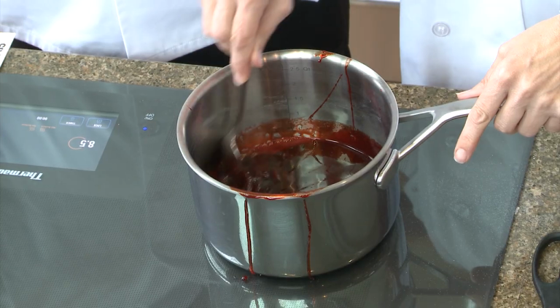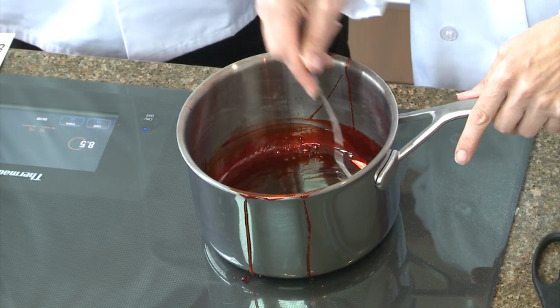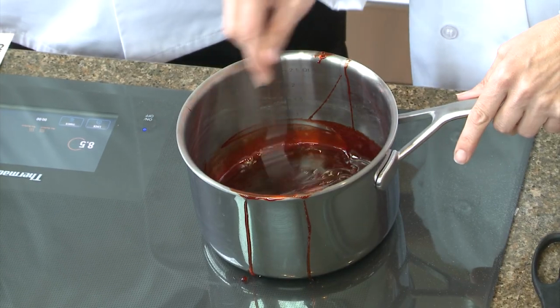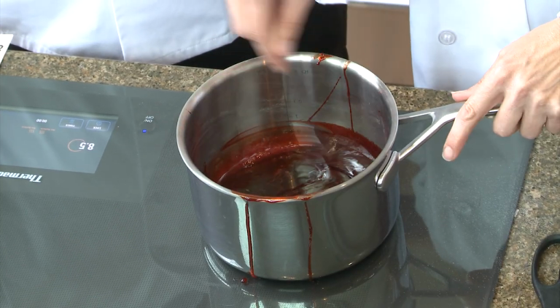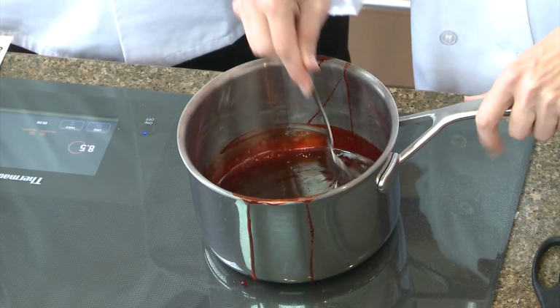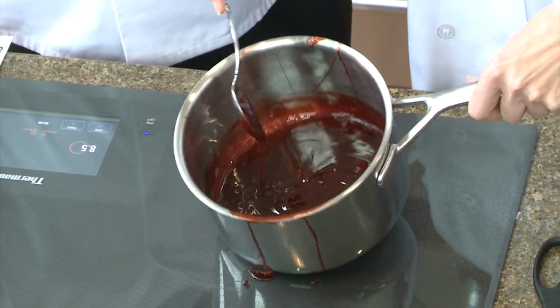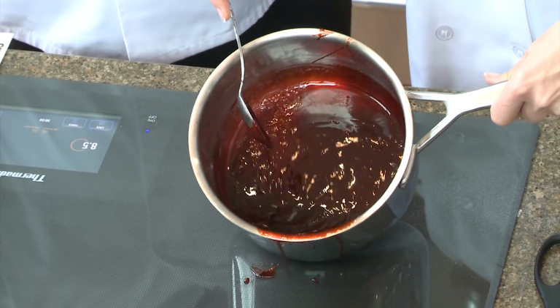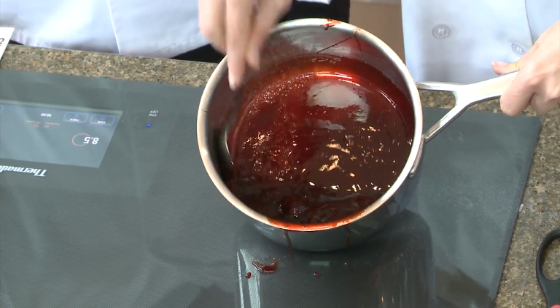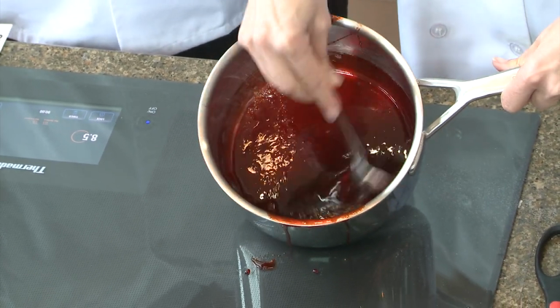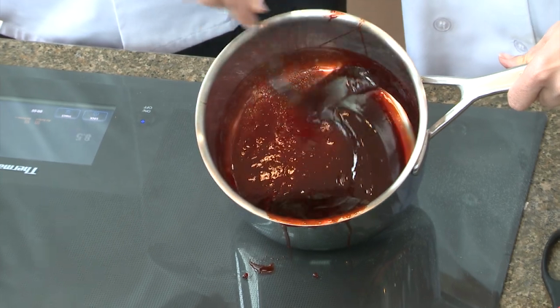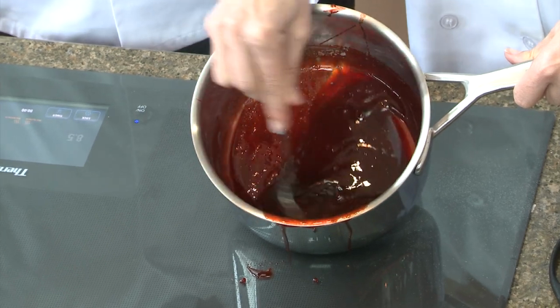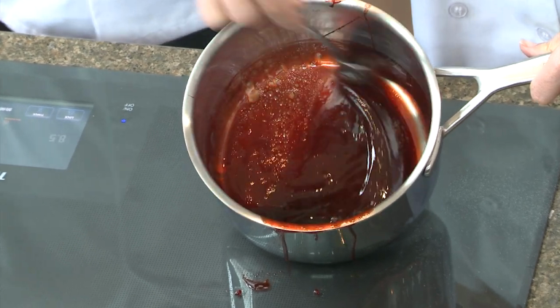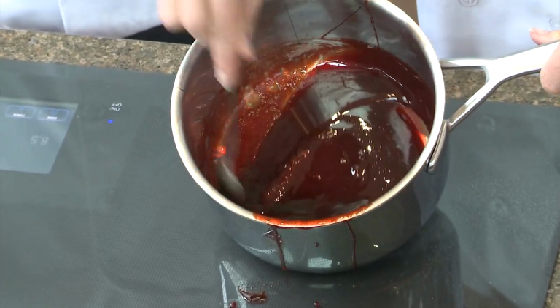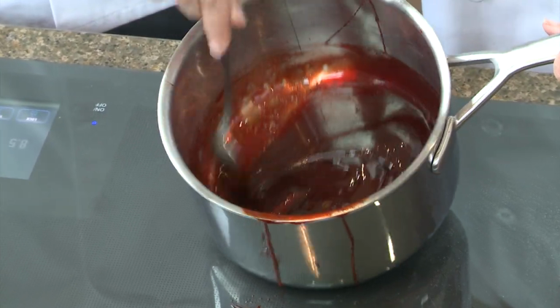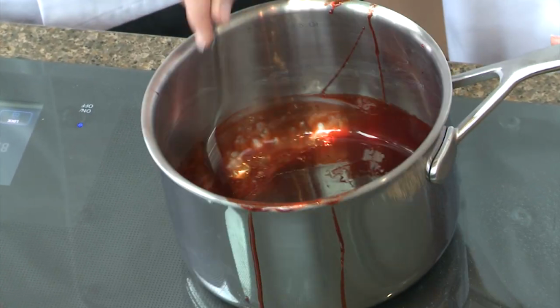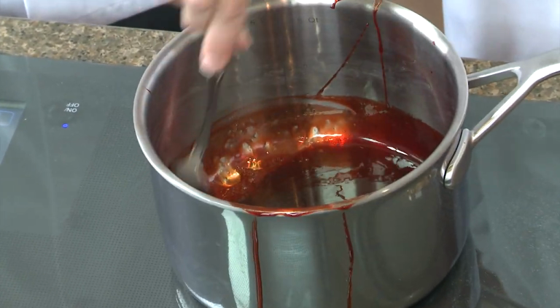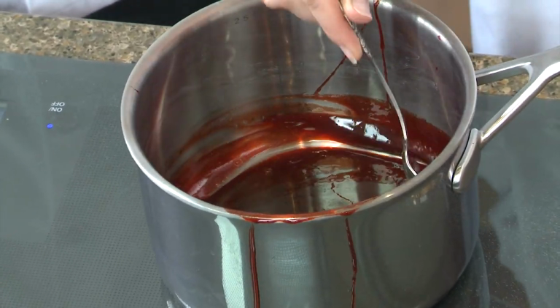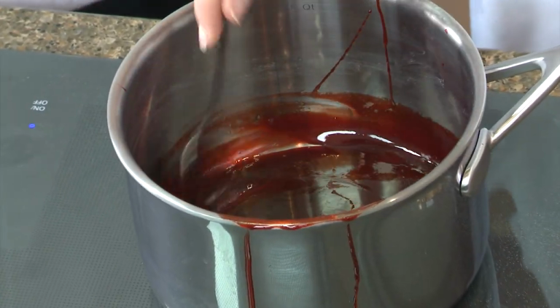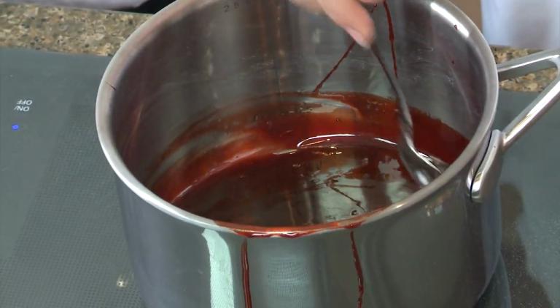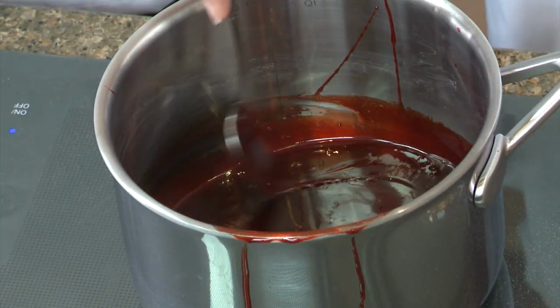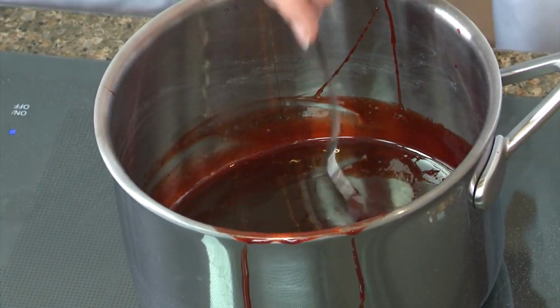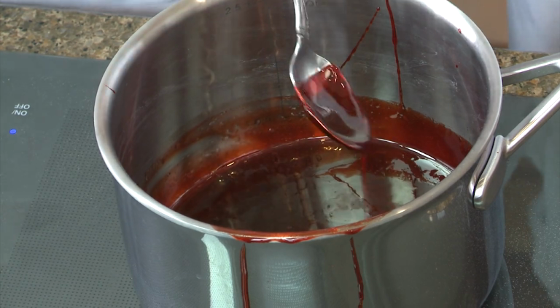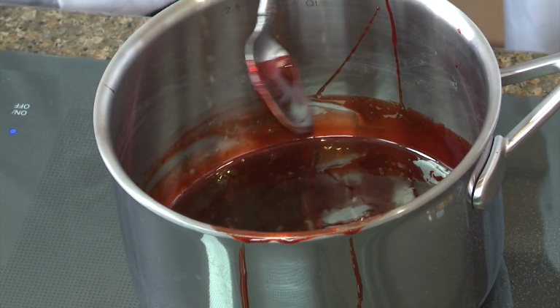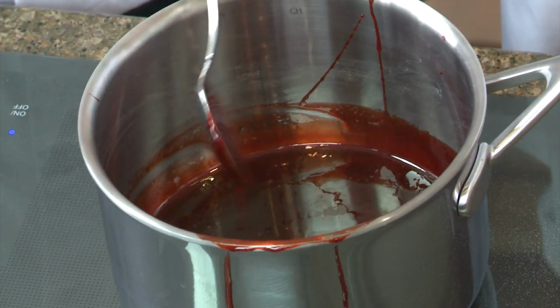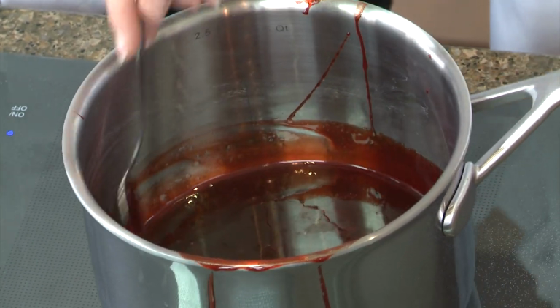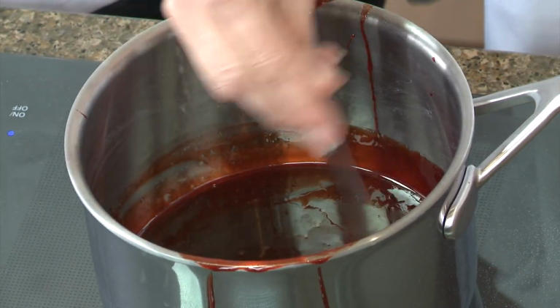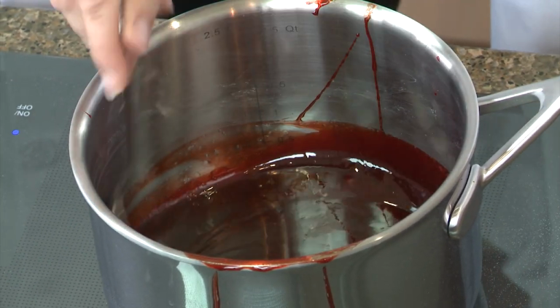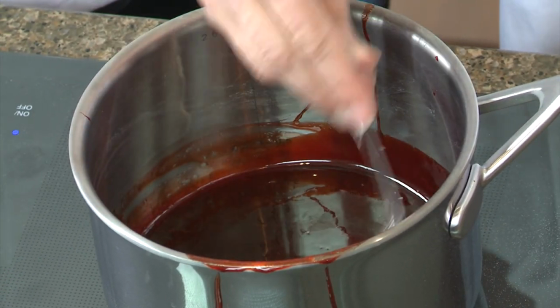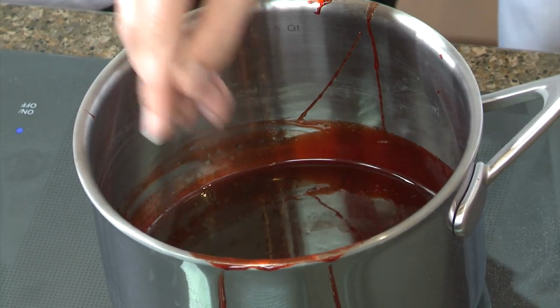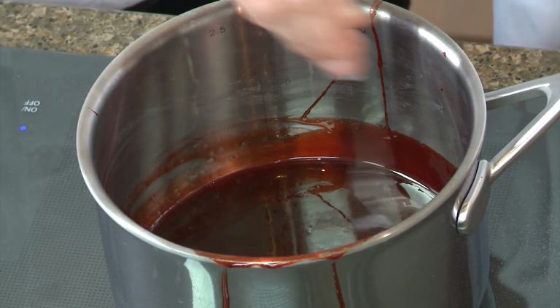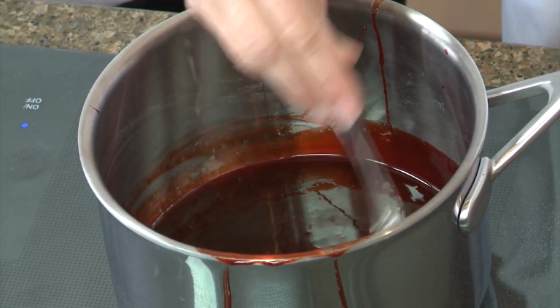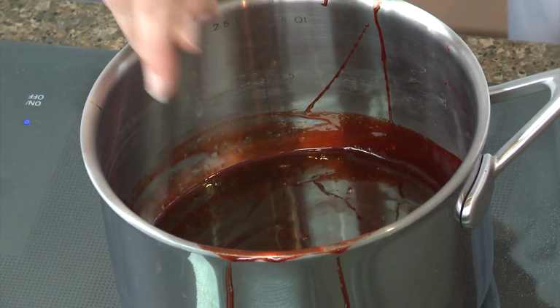We started with about a tablespoon of corn syrup, about two cups of granulated sugar, just enough hot water to moisten, and then you cook it to a hard crack stage — around 300 to 320 degrees.